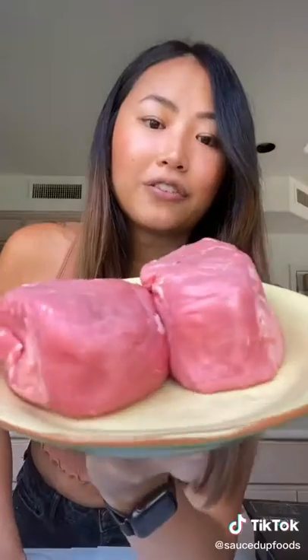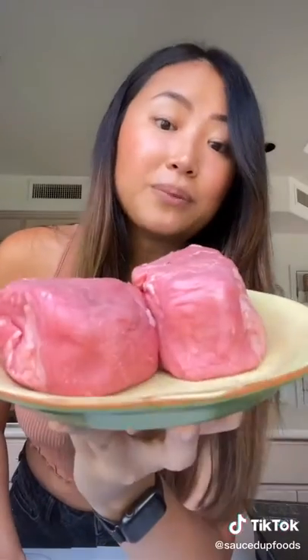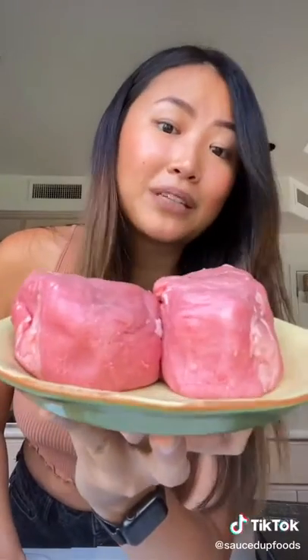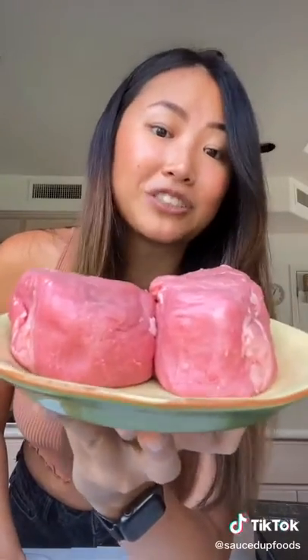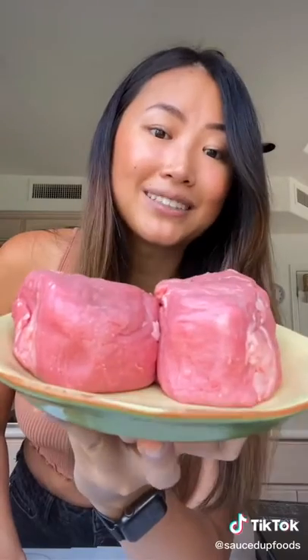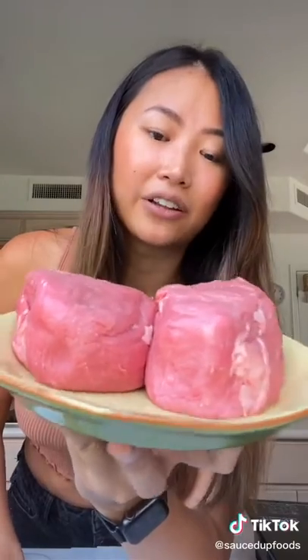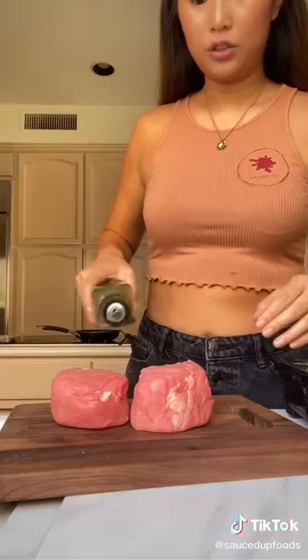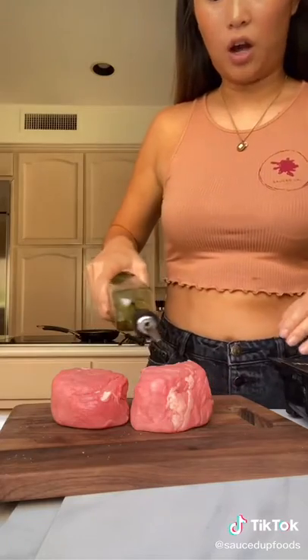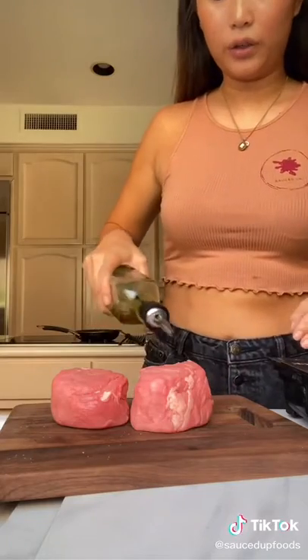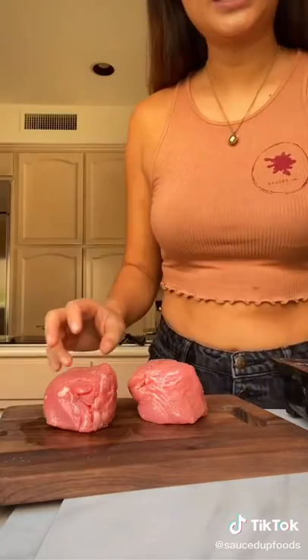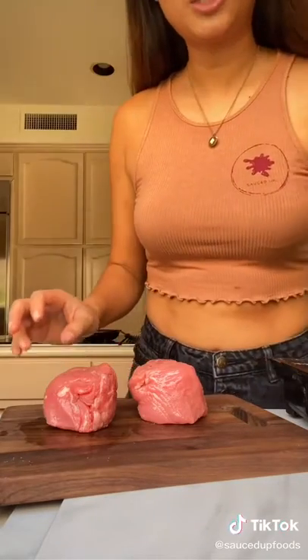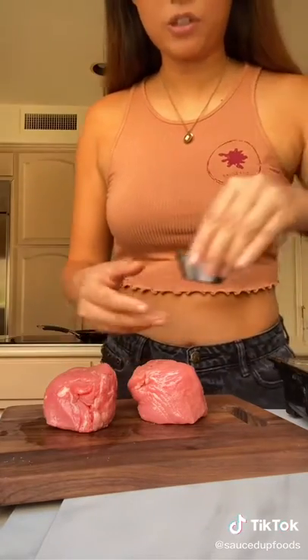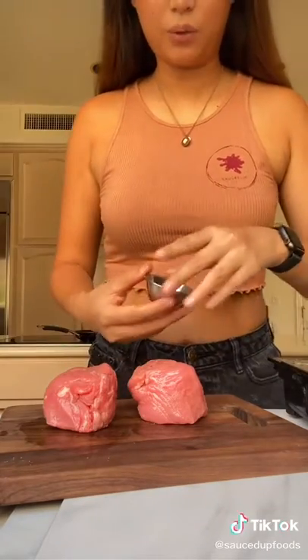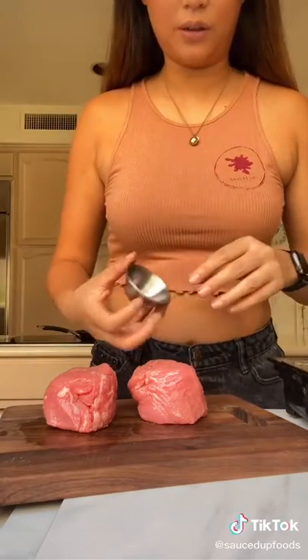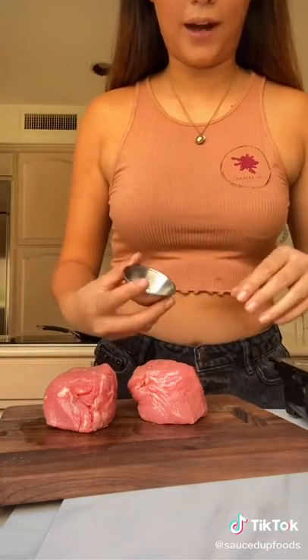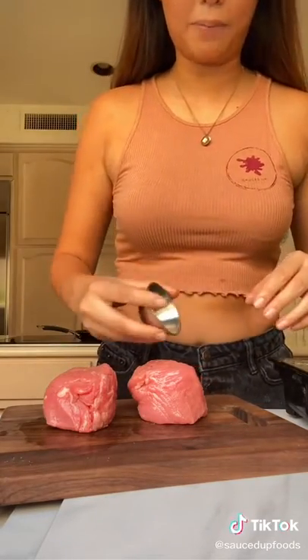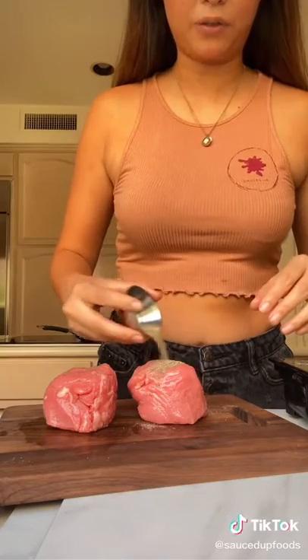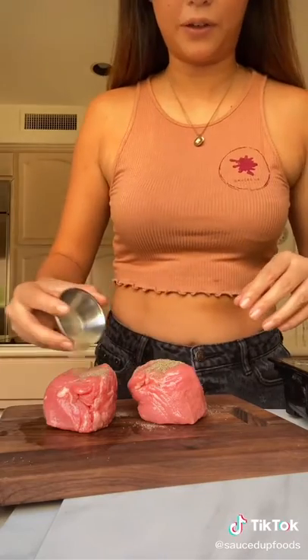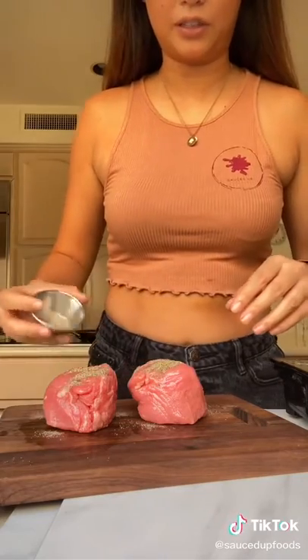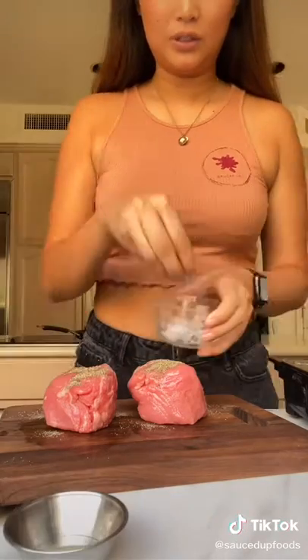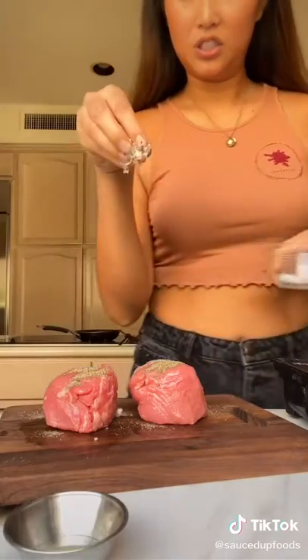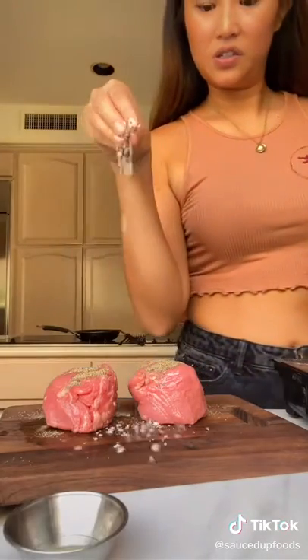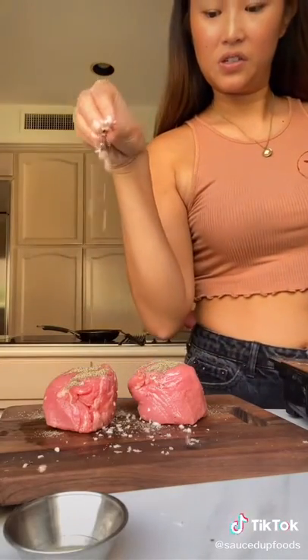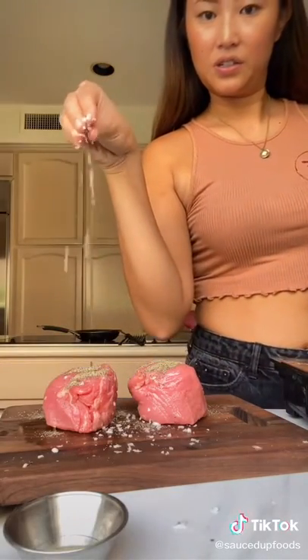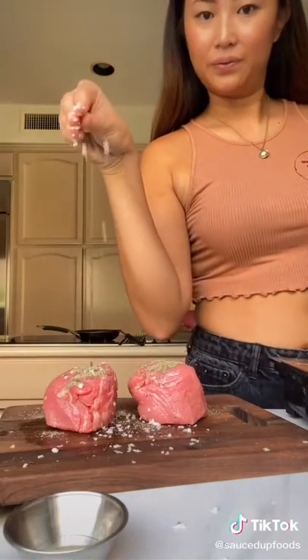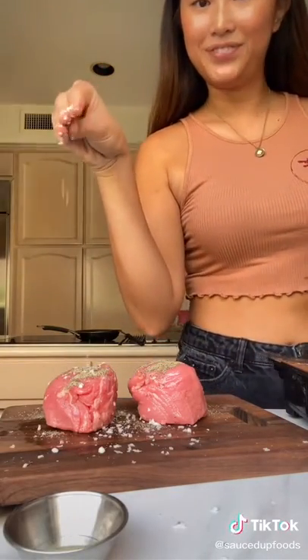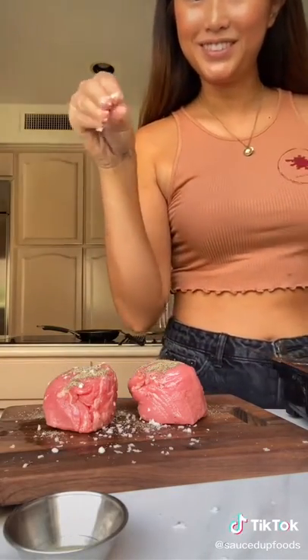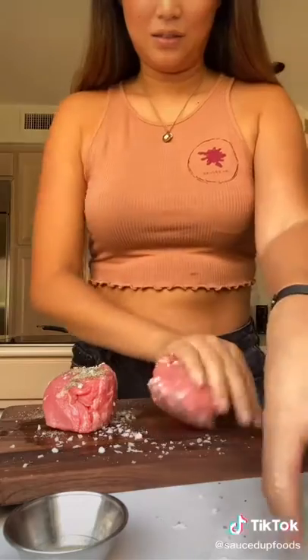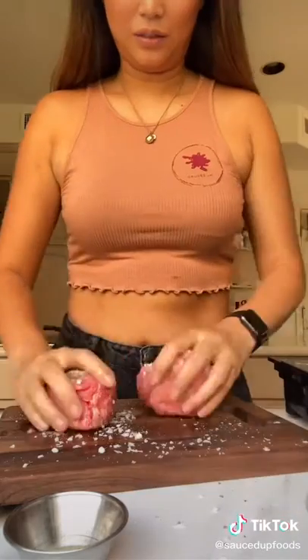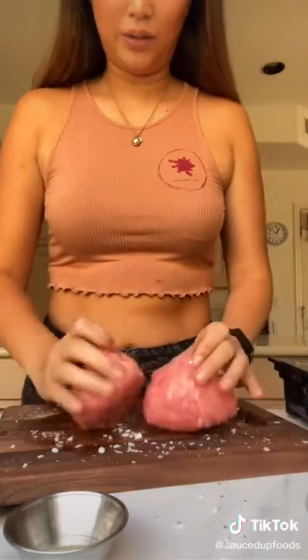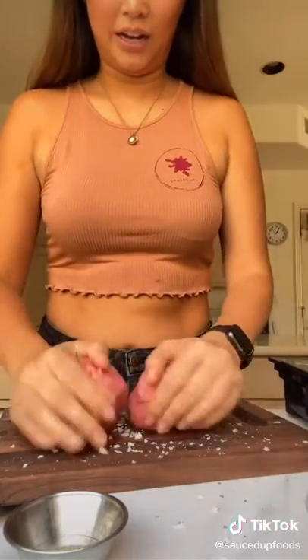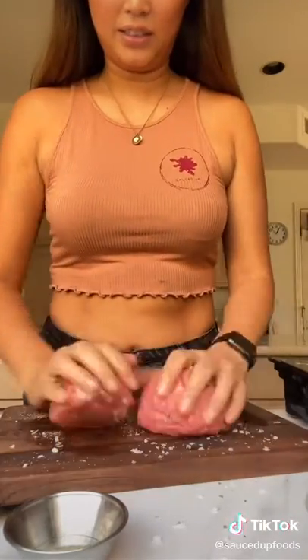Your fillet should be room temperature, so let it sit out a little bit. Drizzle a little olive oil. Season generously with some cracked pepper and our rosemary salt — Salt Bae, I'm coming for your job. Roll that in together.